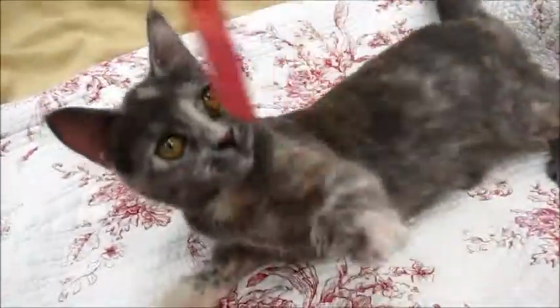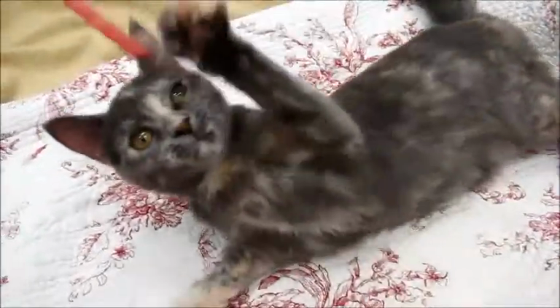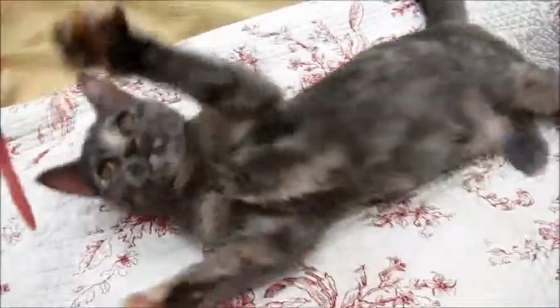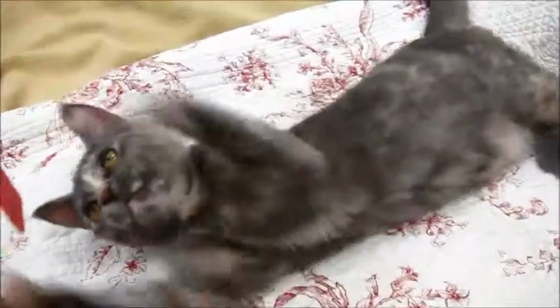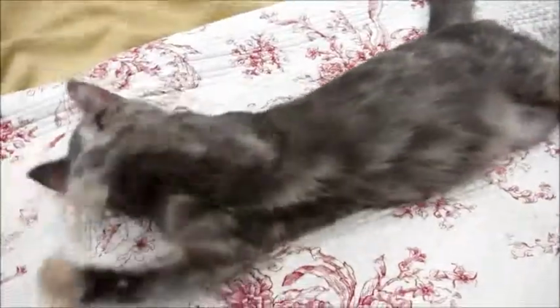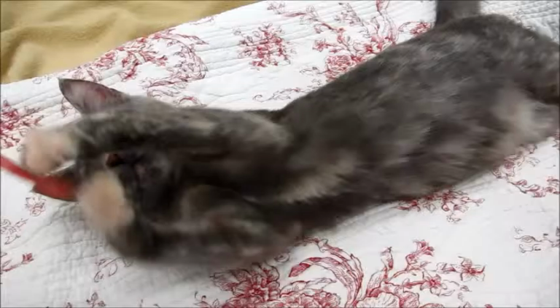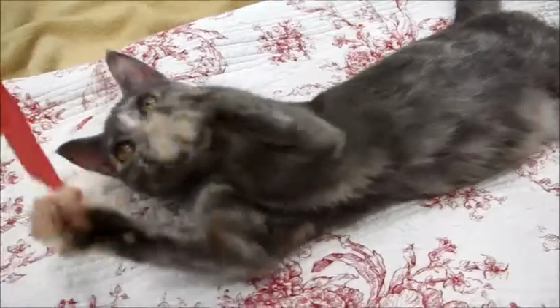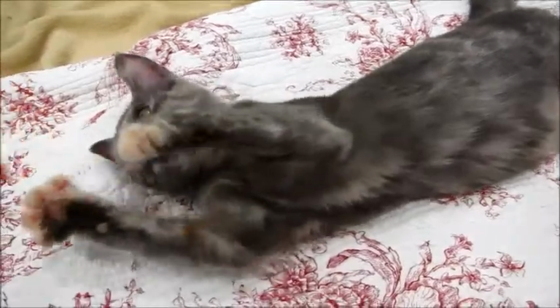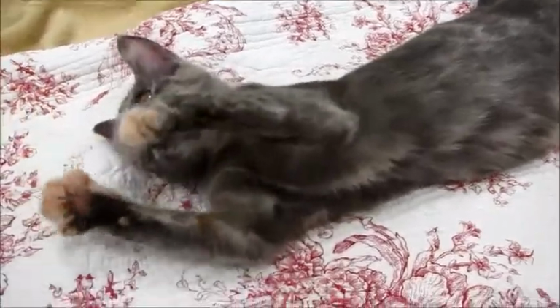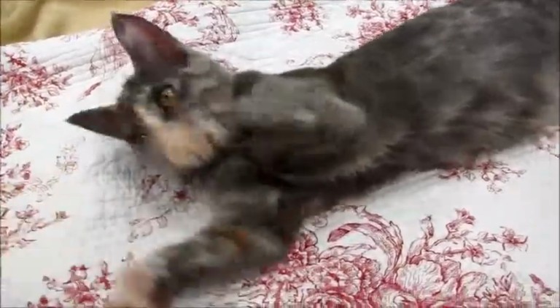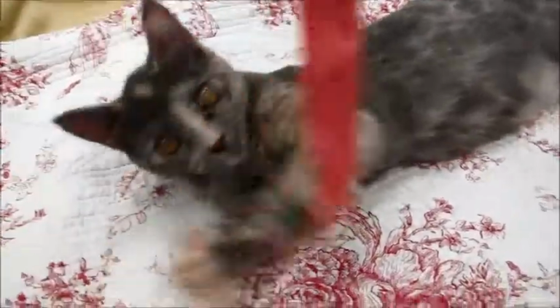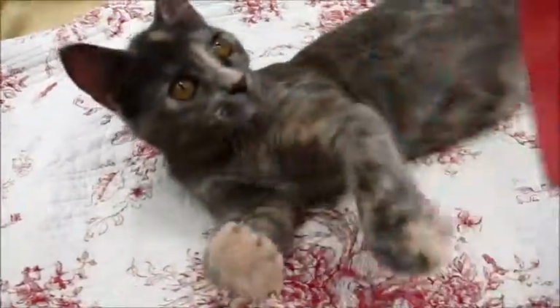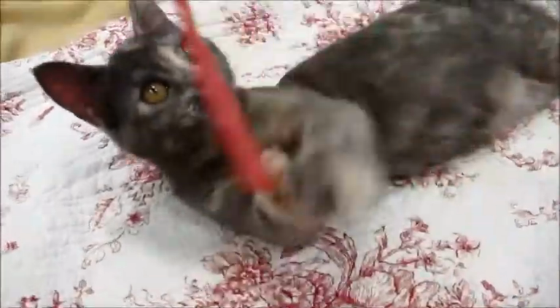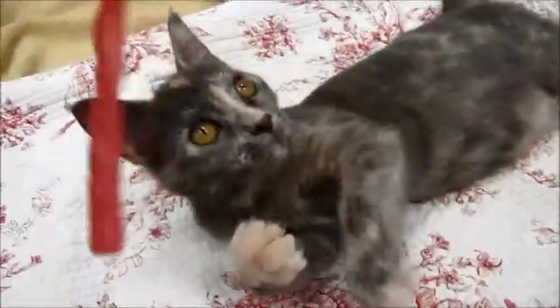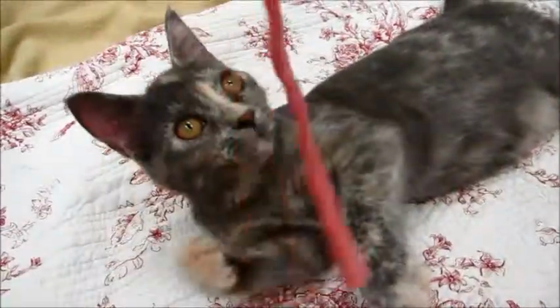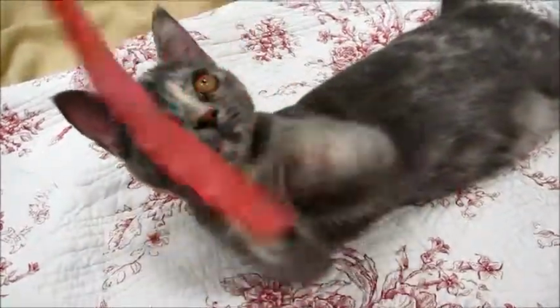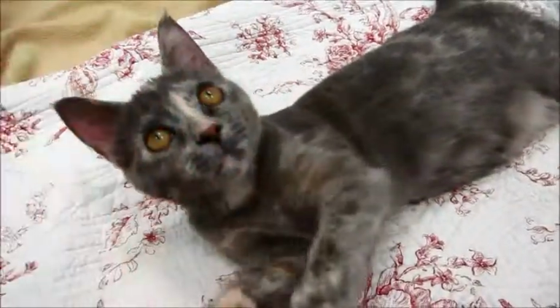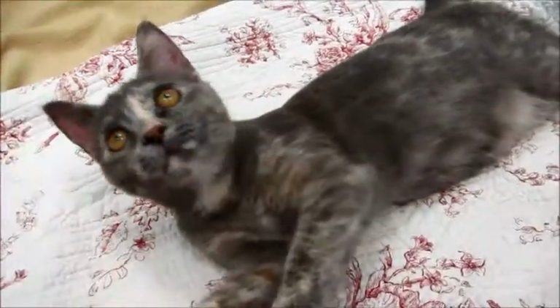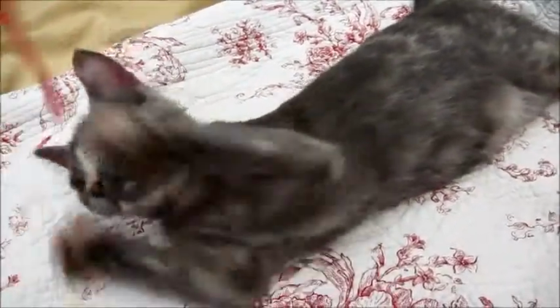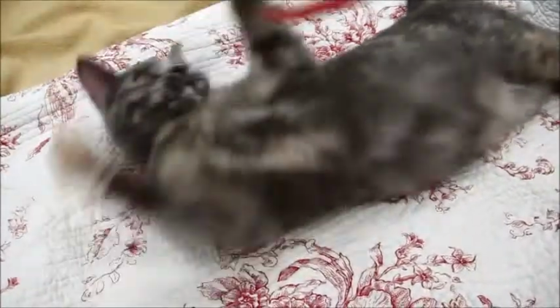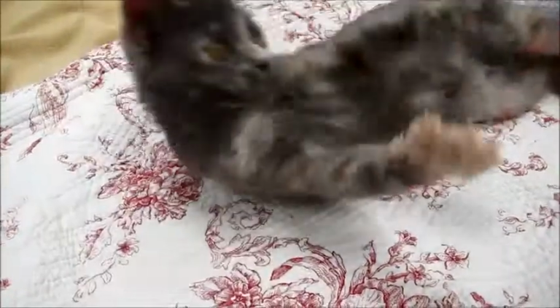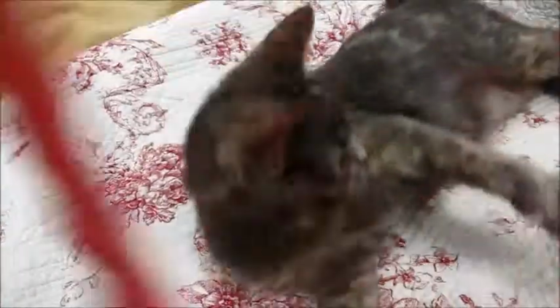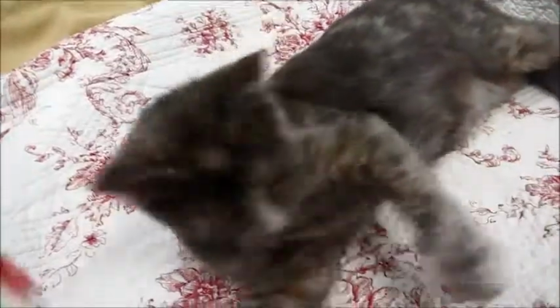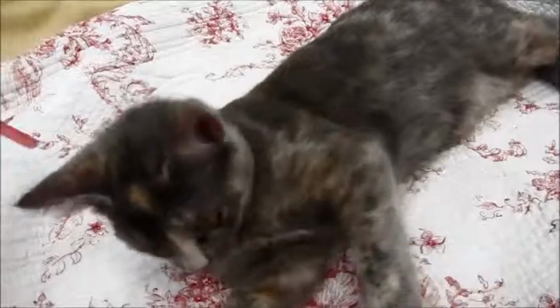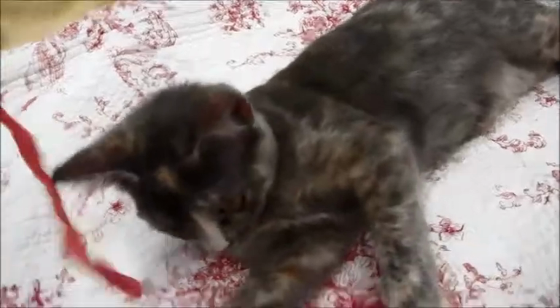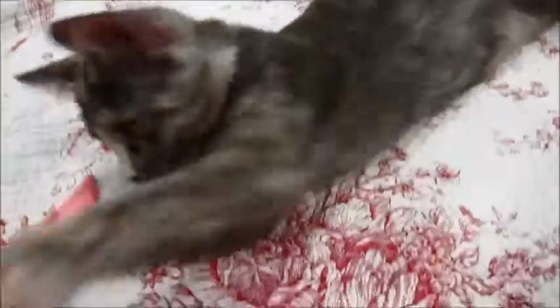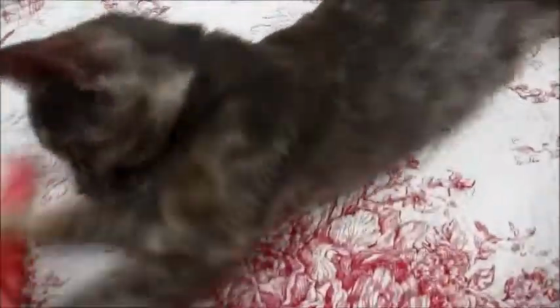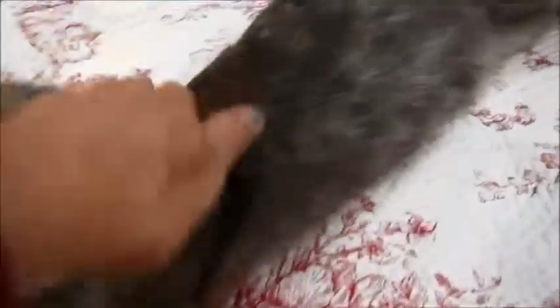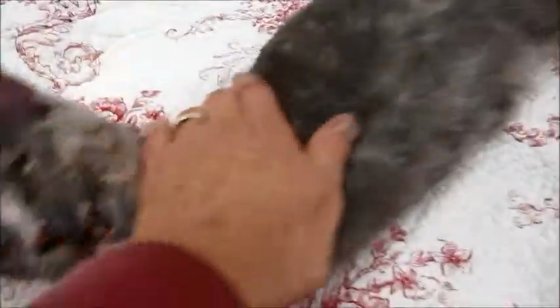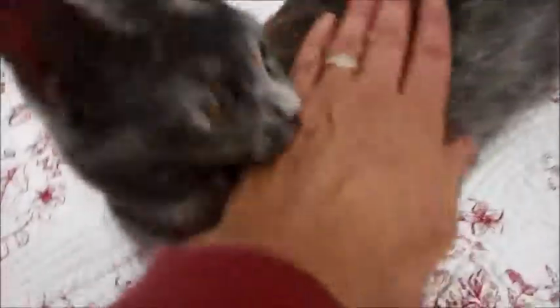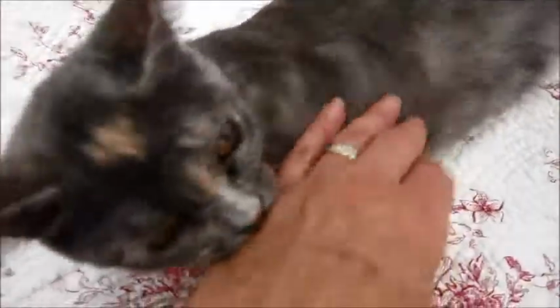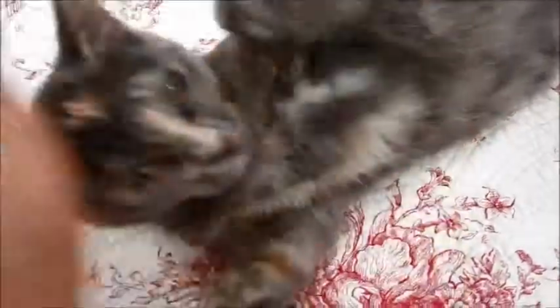Isn't she beautiful? She's about six months old. Look how pretty she is. She's very playful, very loving. You can pick her up and hold her.